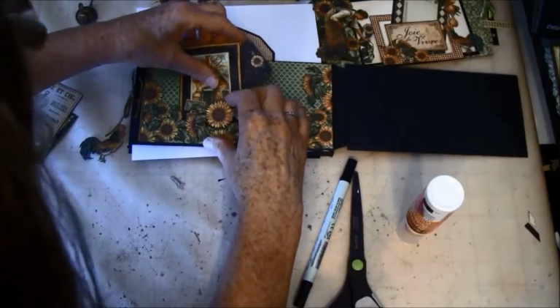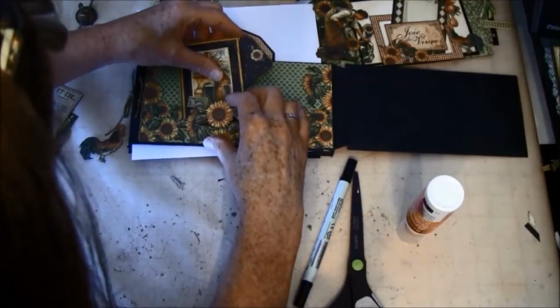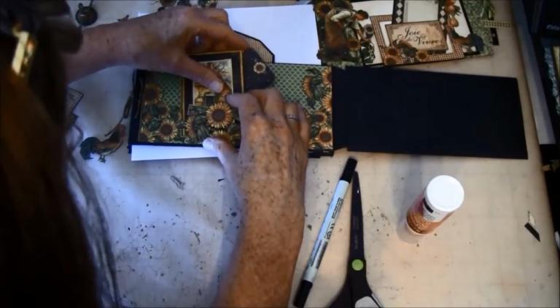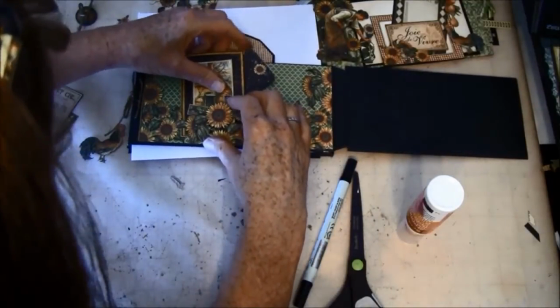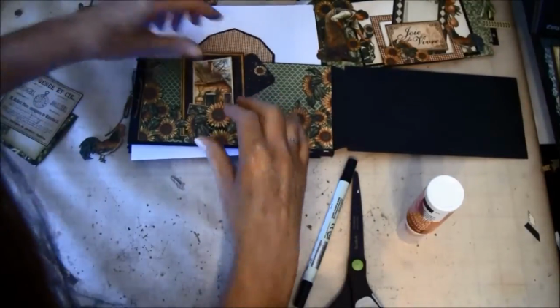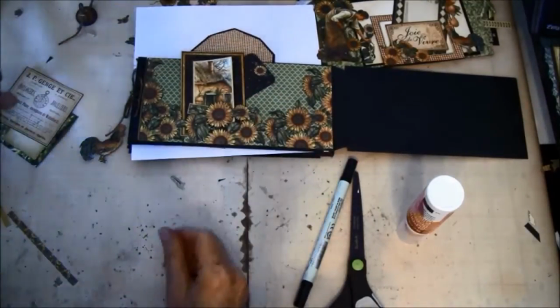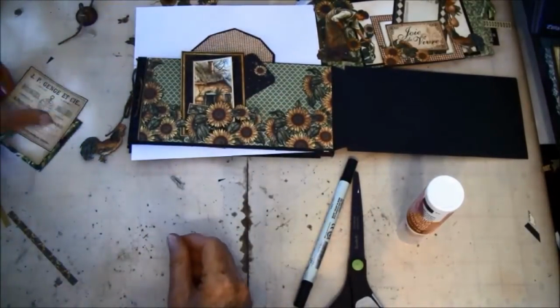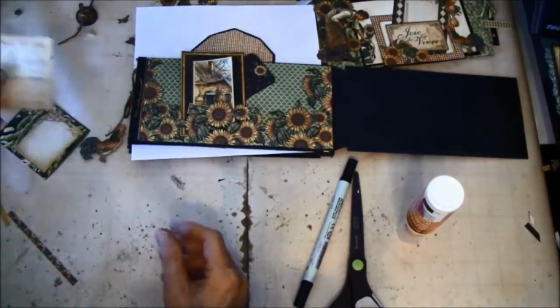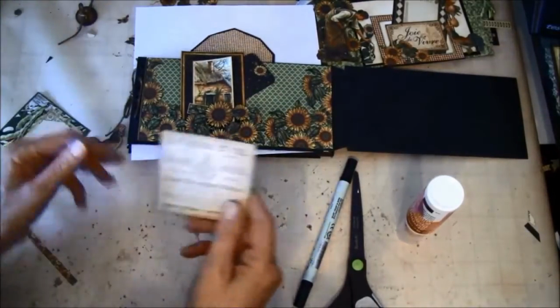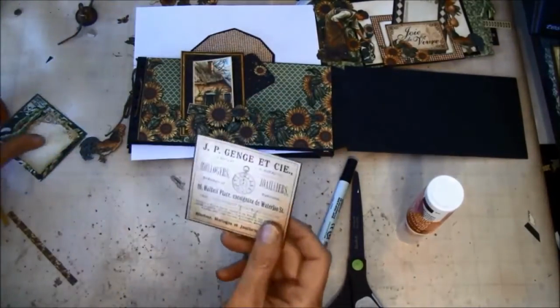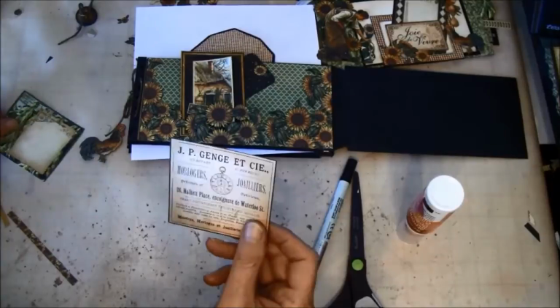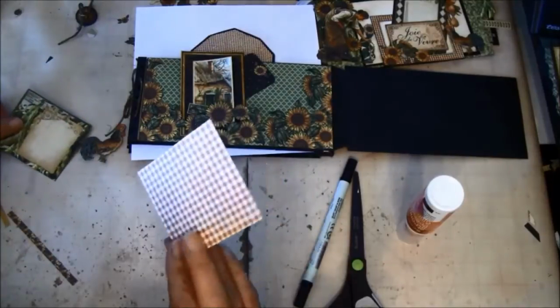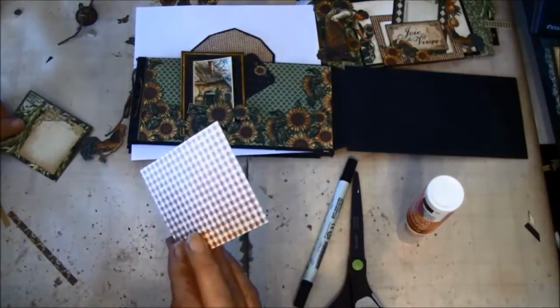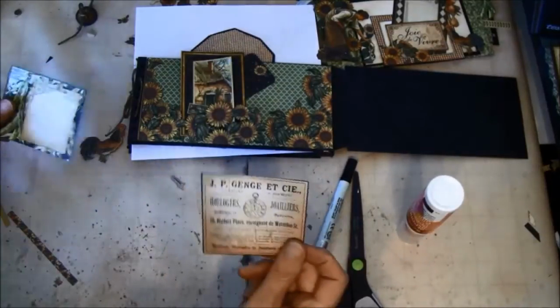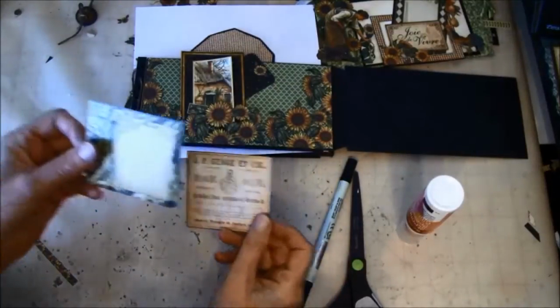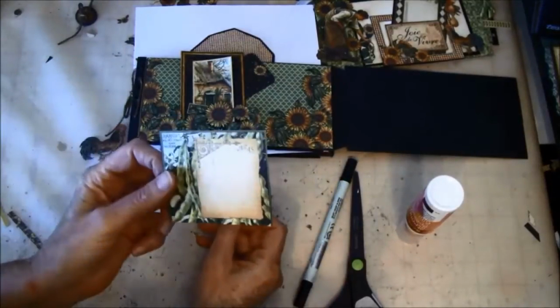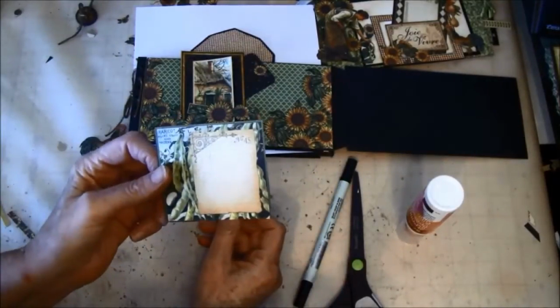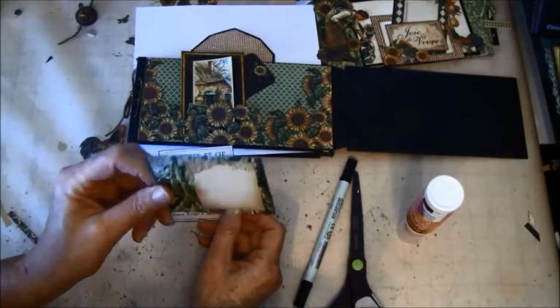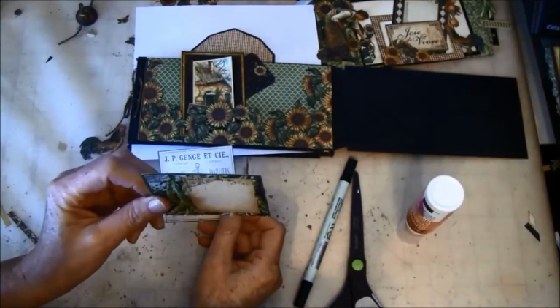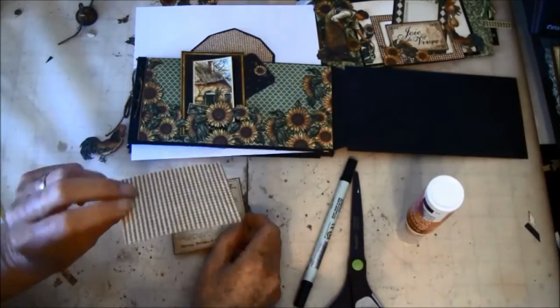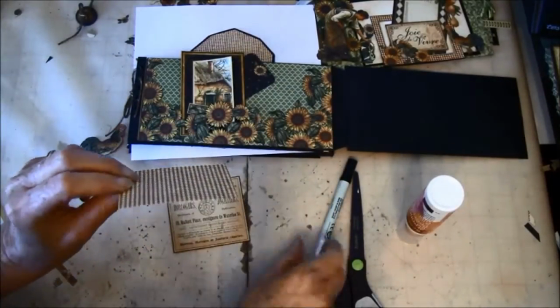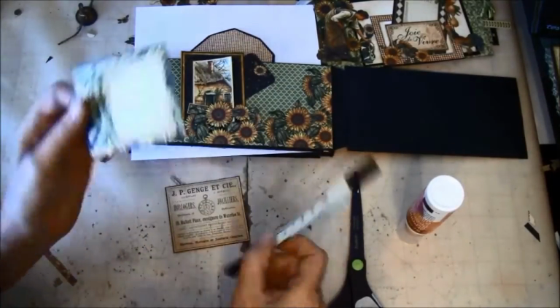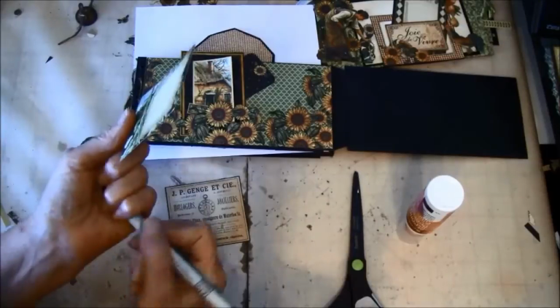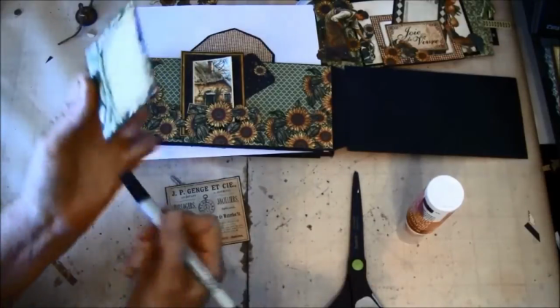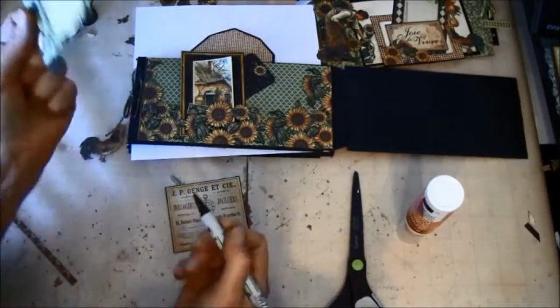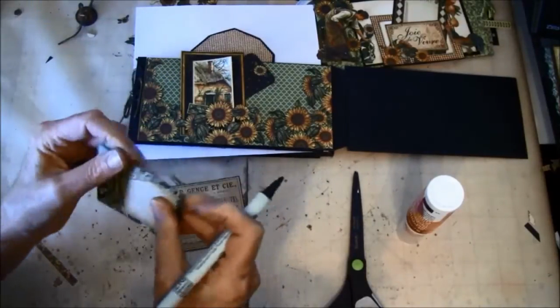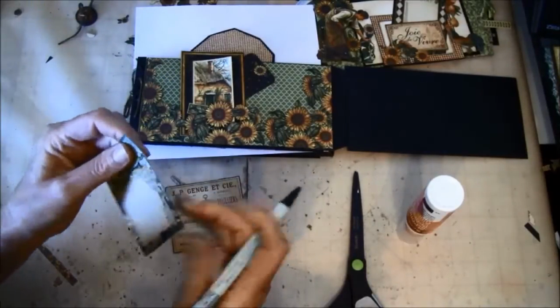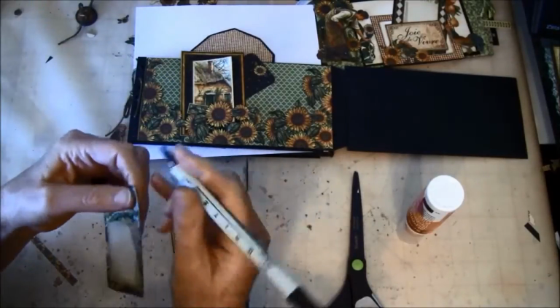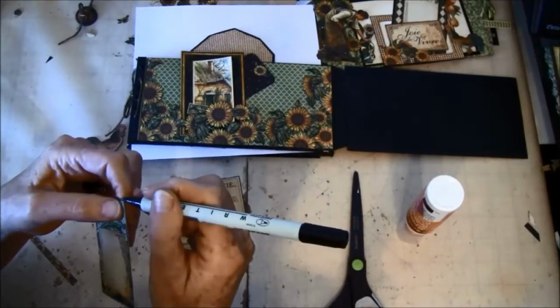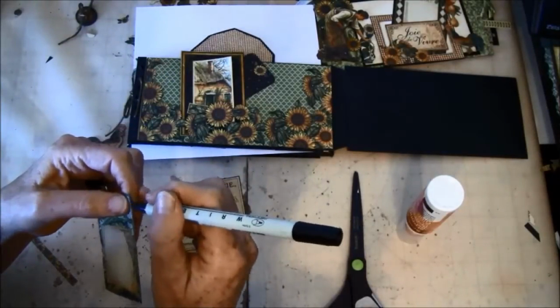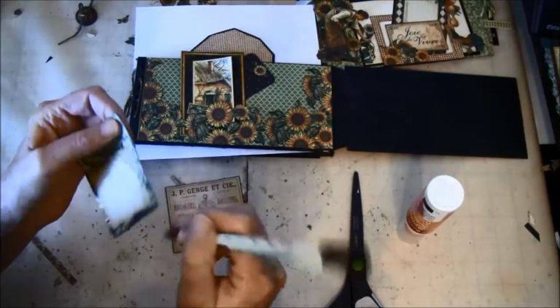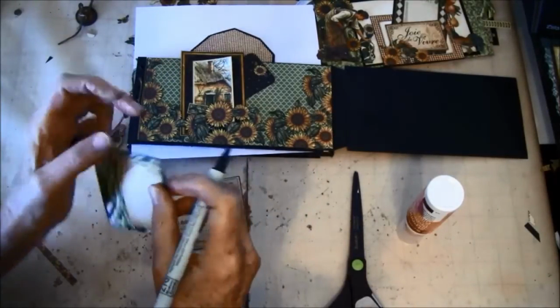Hopefully it has been glued down. I also cut out this — it's from the 12x12, and this is from the 8x8. Here I see I forgot to outline it, so we do that really fast.